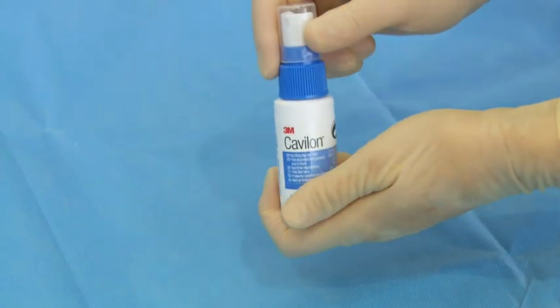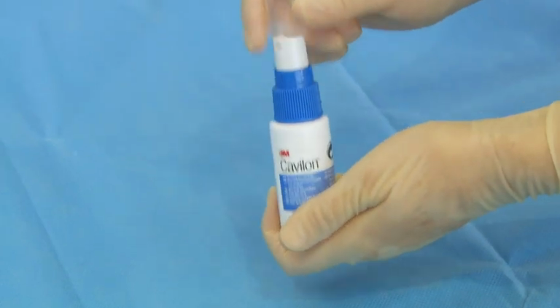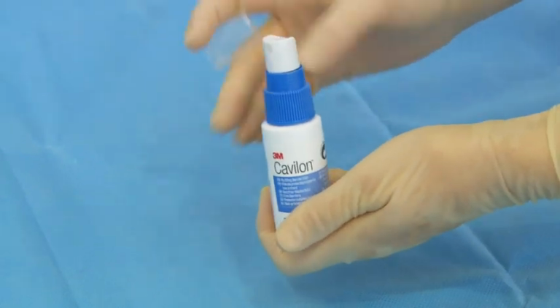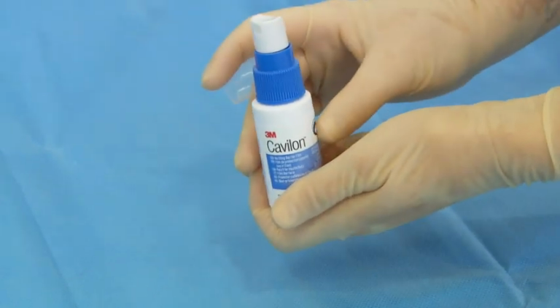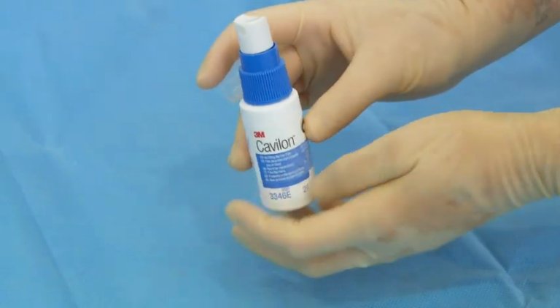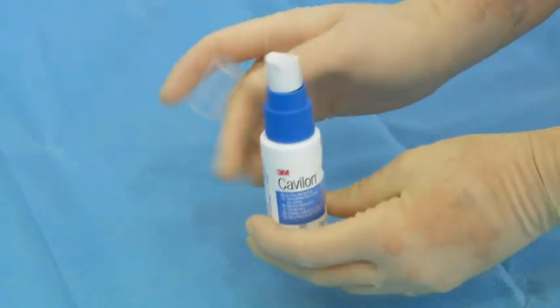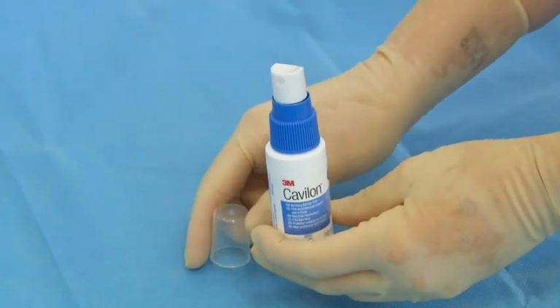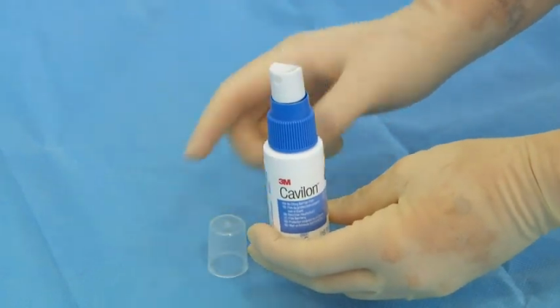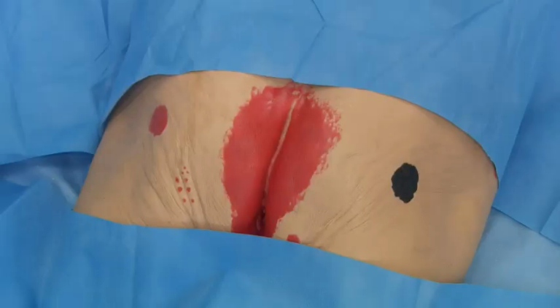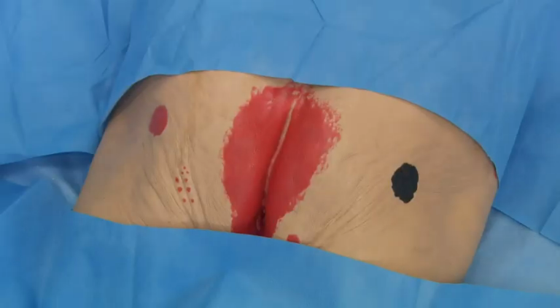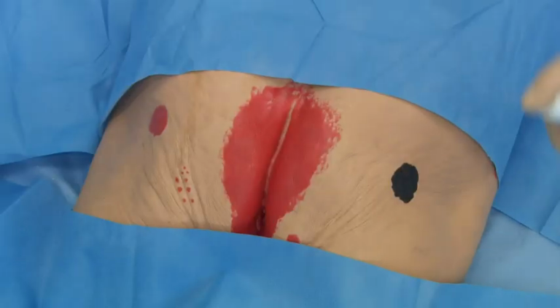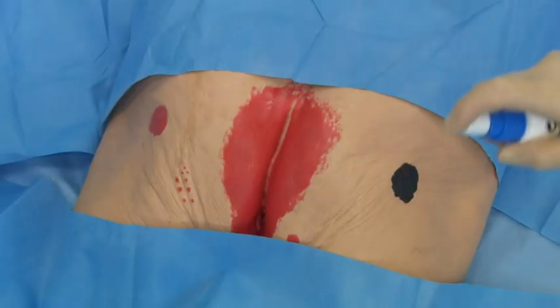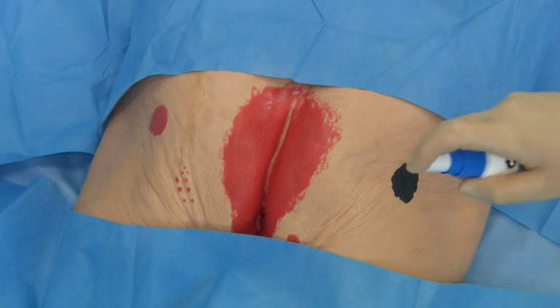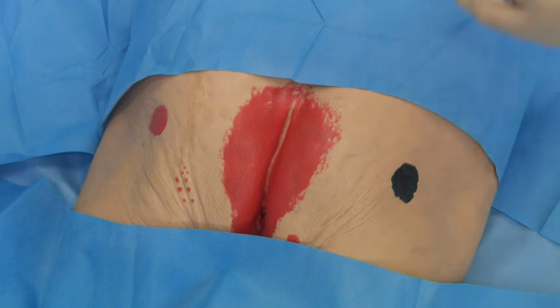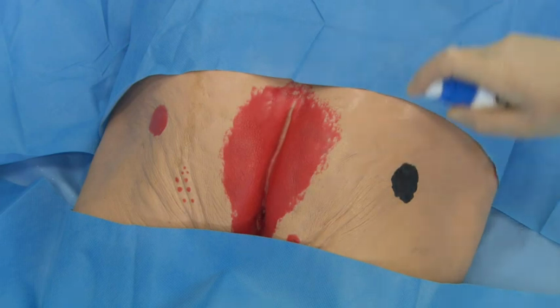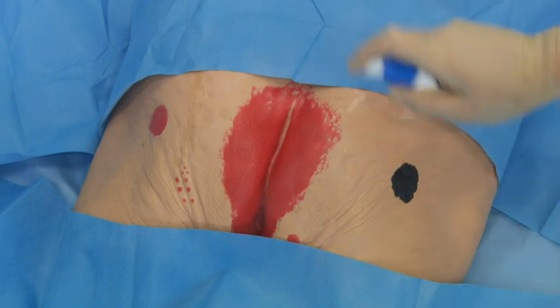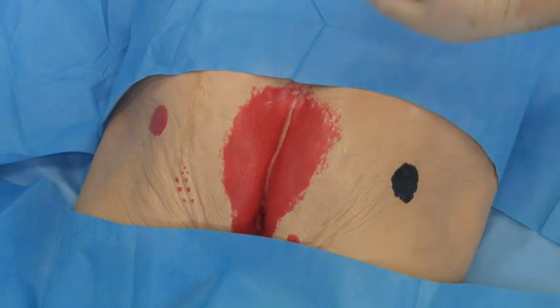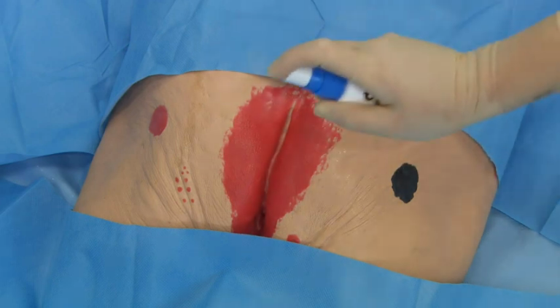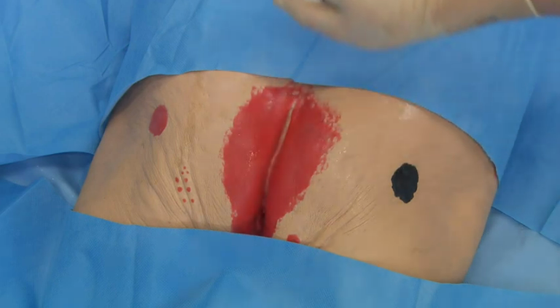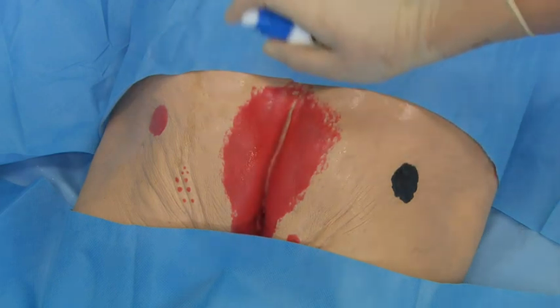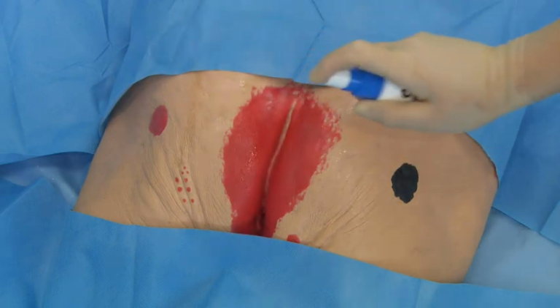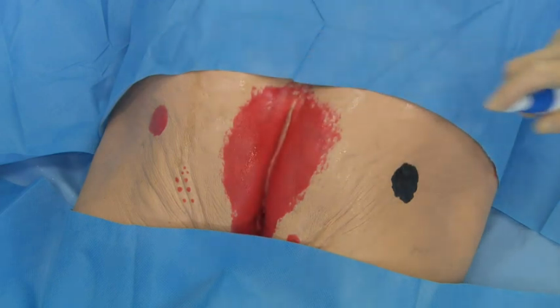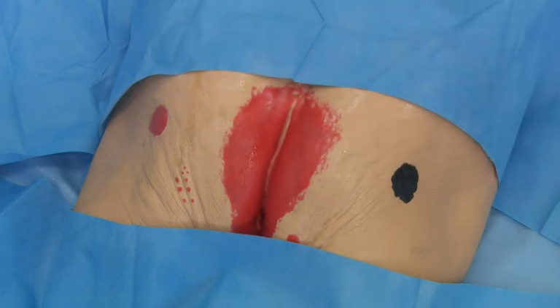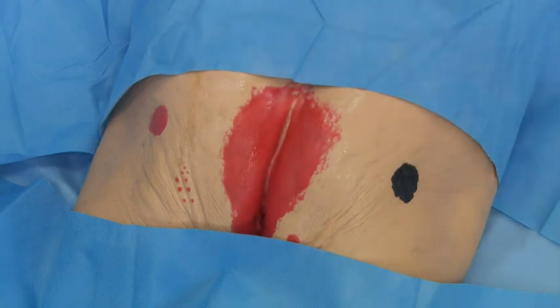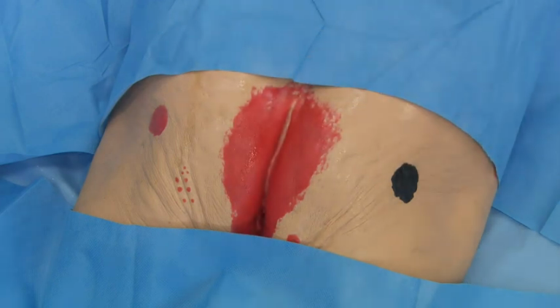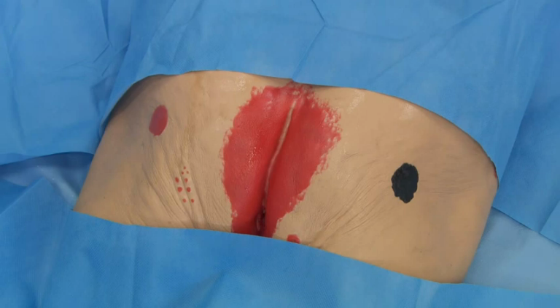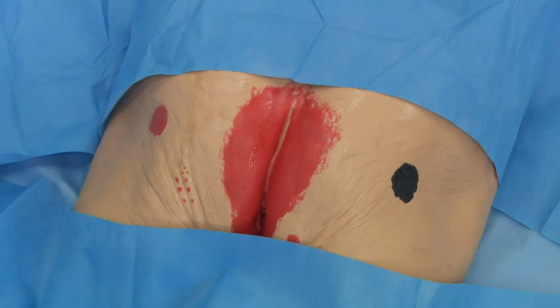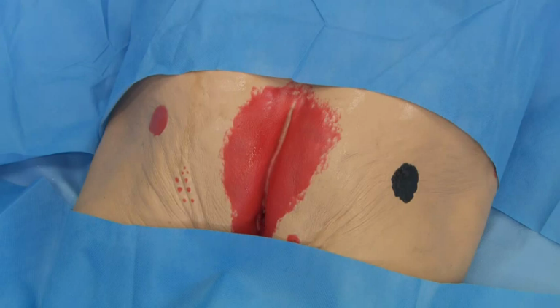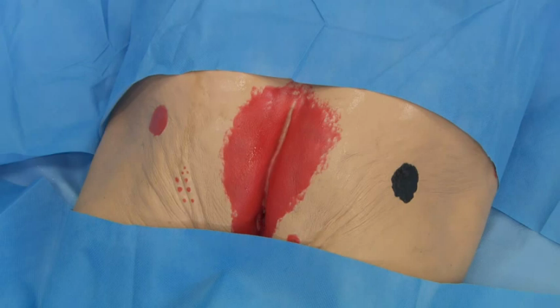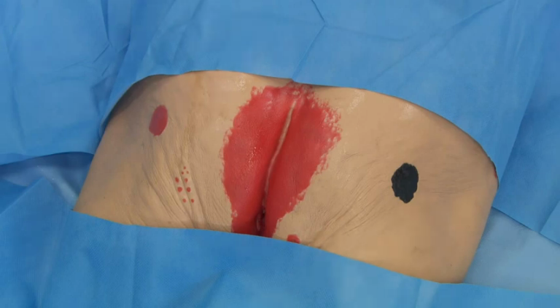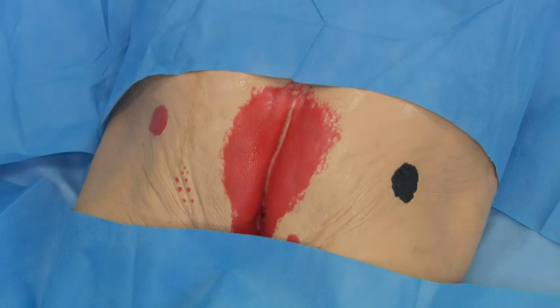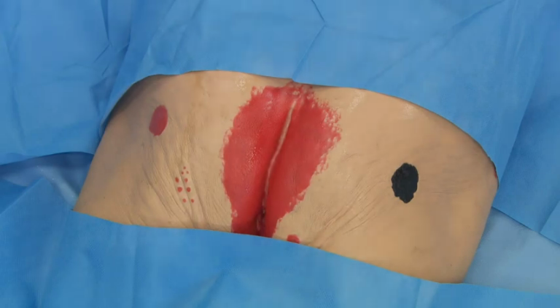Apply the spray using a sweeping action 10 to 15 centimetres above the skin. In extreme cases, such as severe incontinence, reapplication every 24 hours may be required.